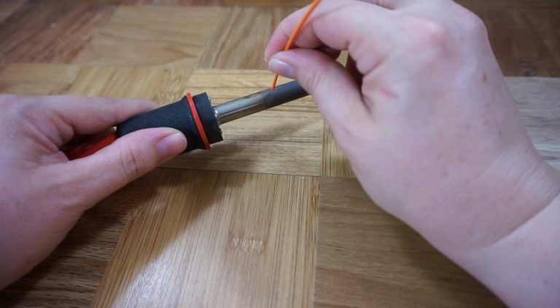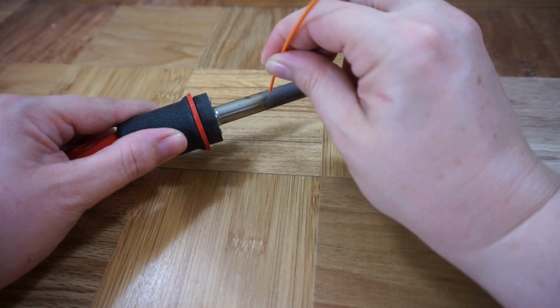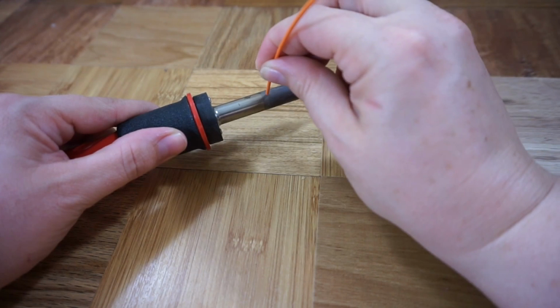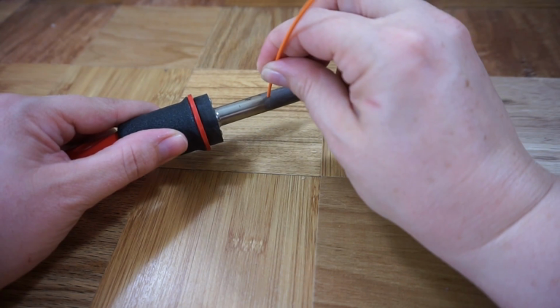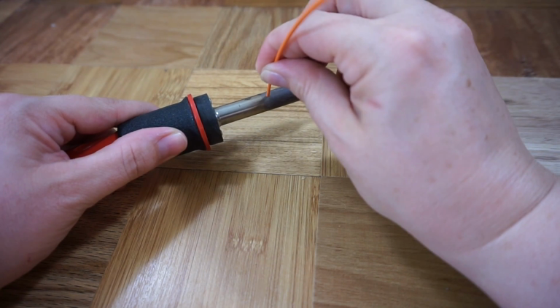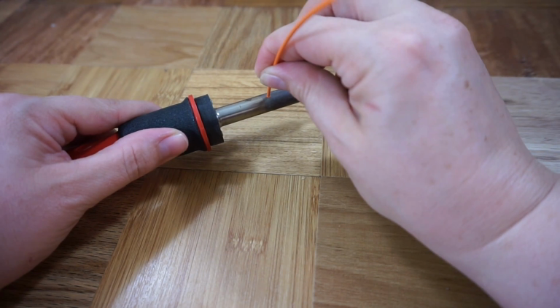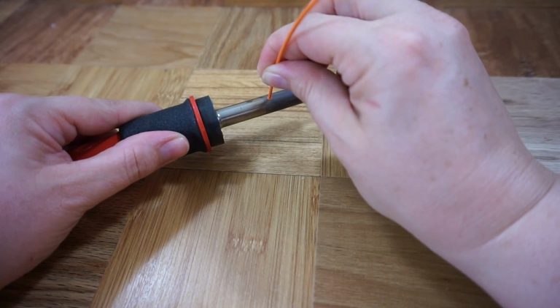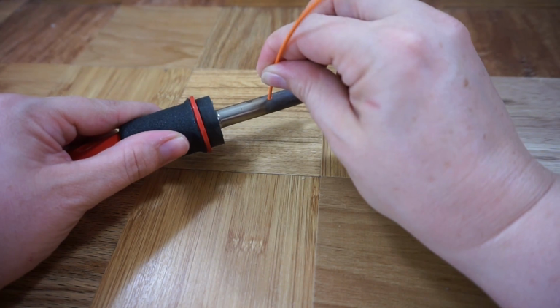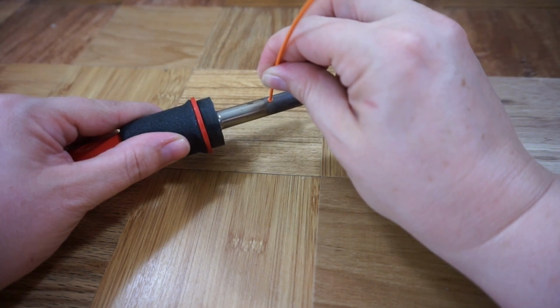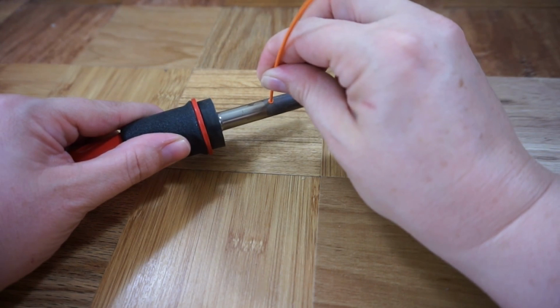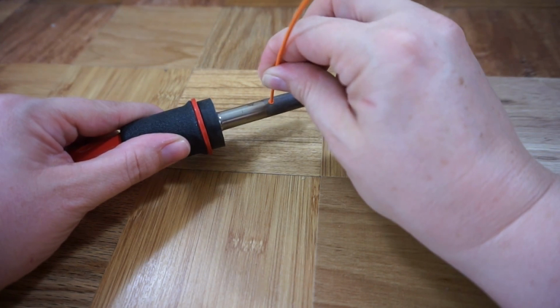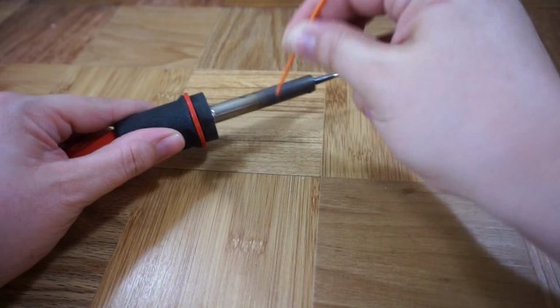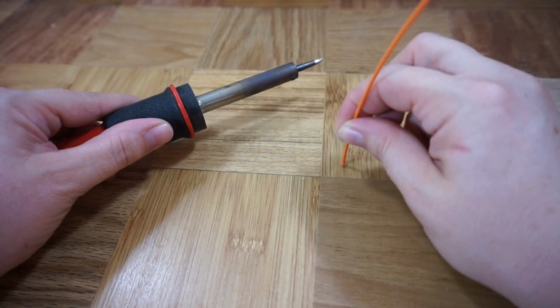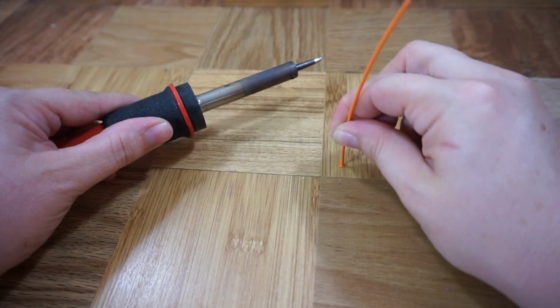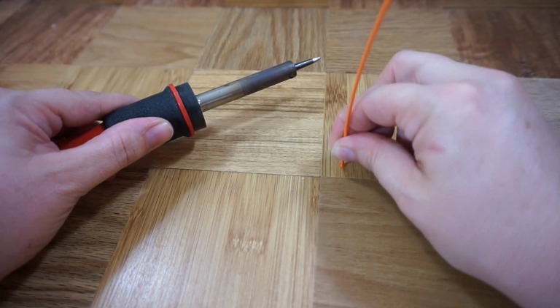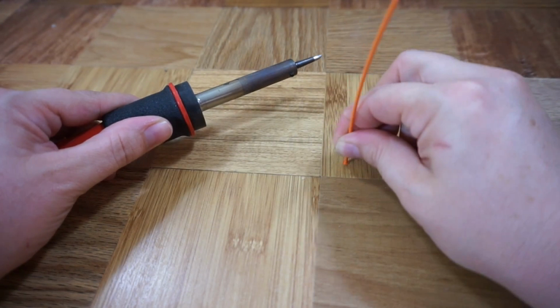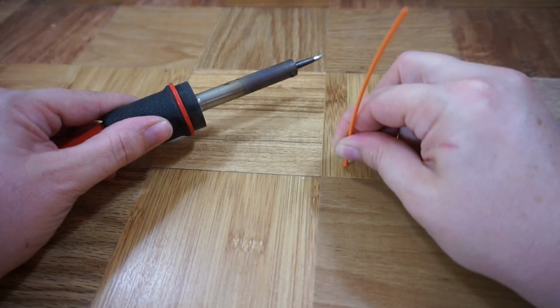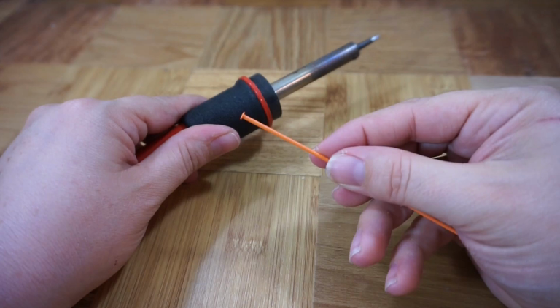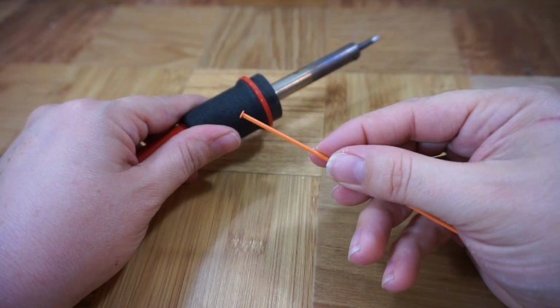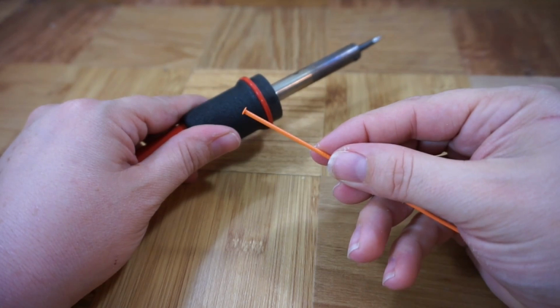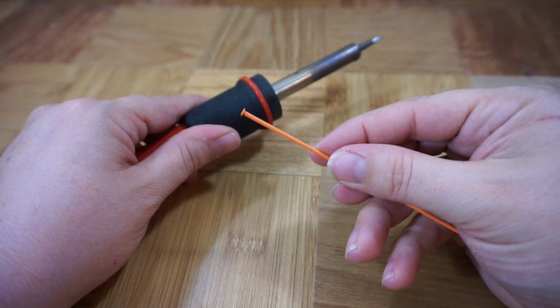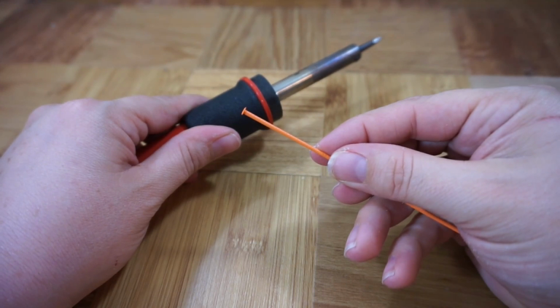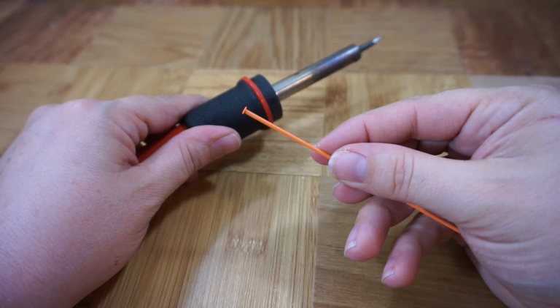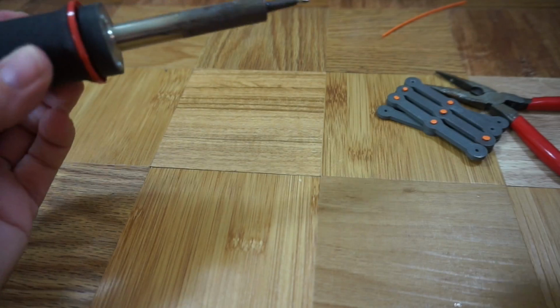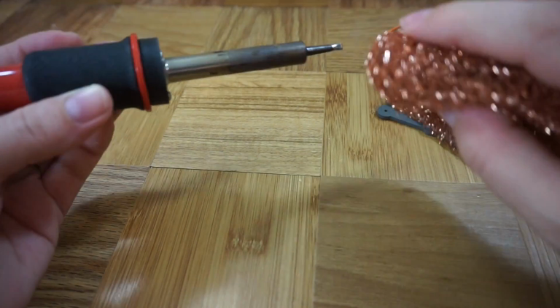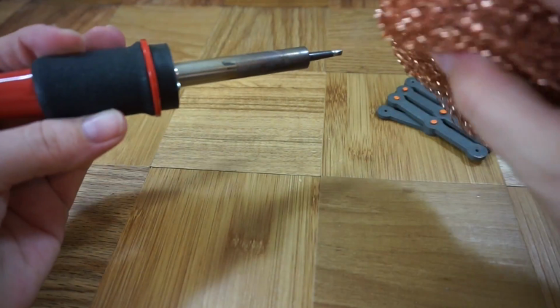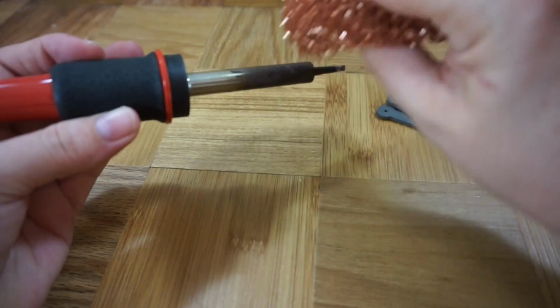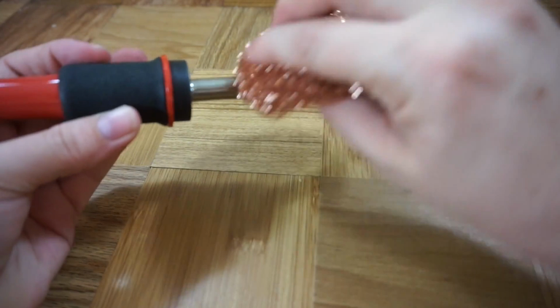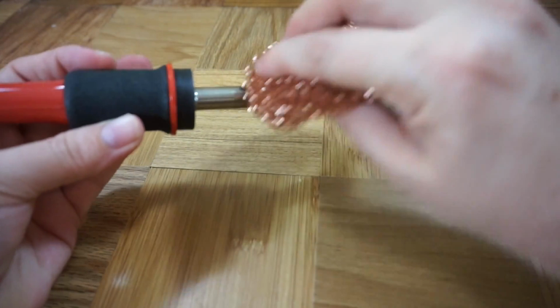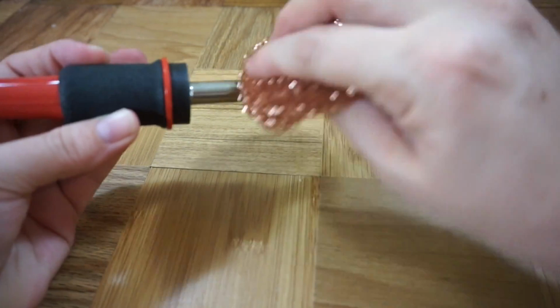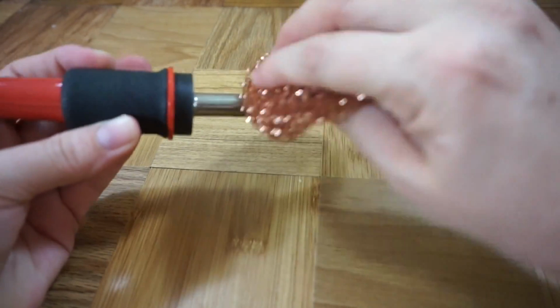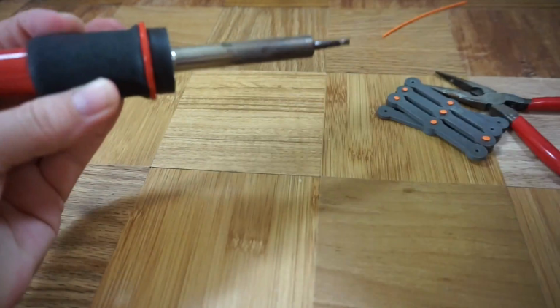You can use a soldering iron too if you're careful. Just be aware that your fingers are very close to some very high temperatures. Make sure to clean any plastic residue from your soldering iron when you're done.